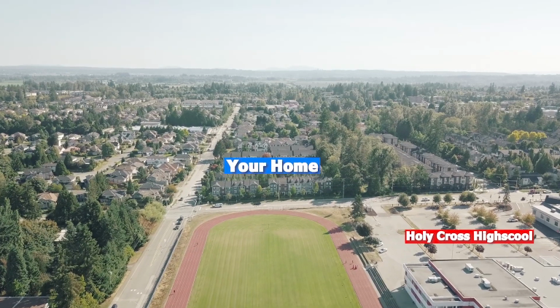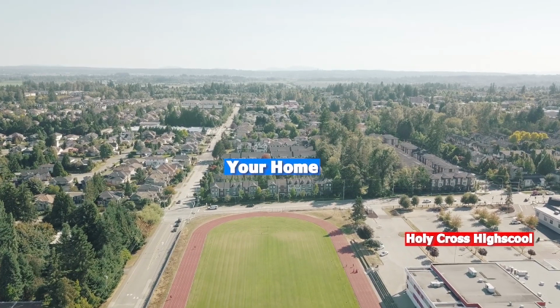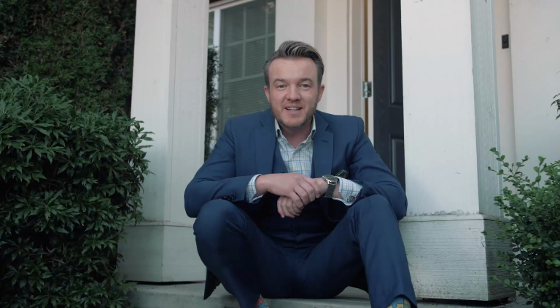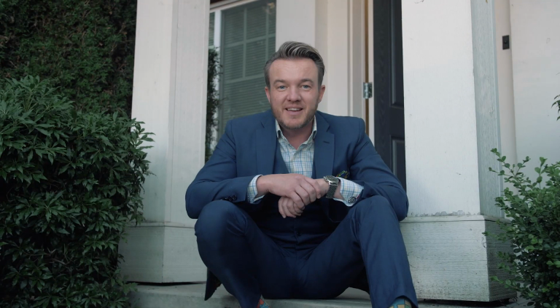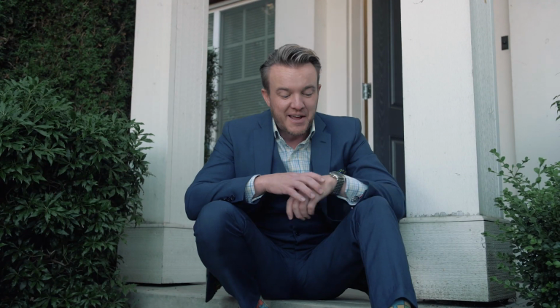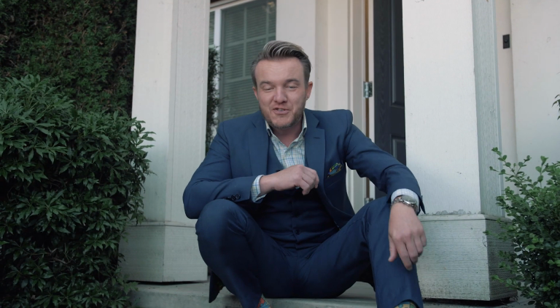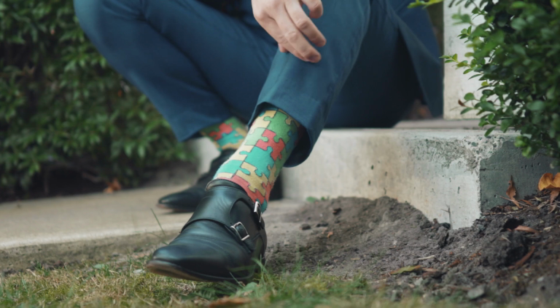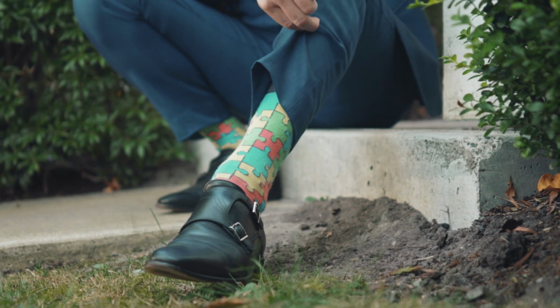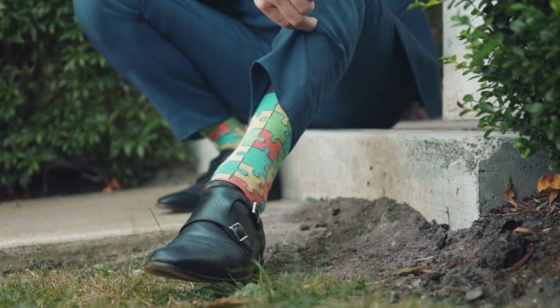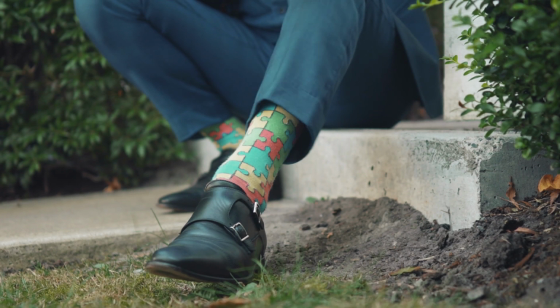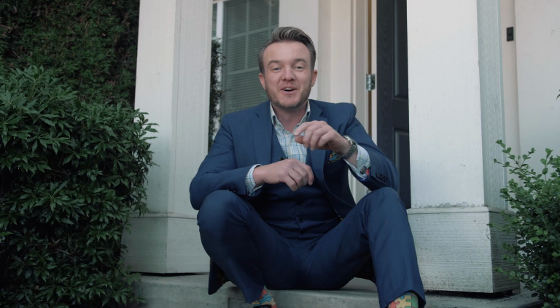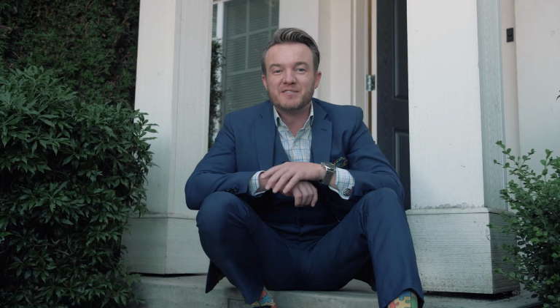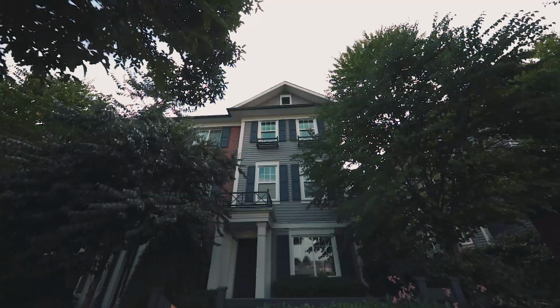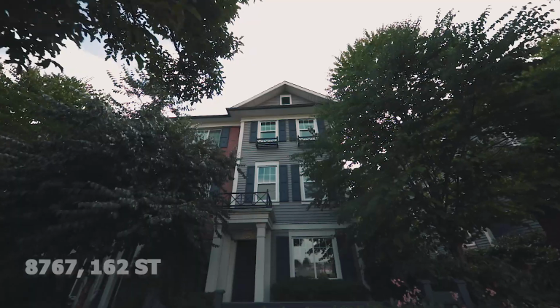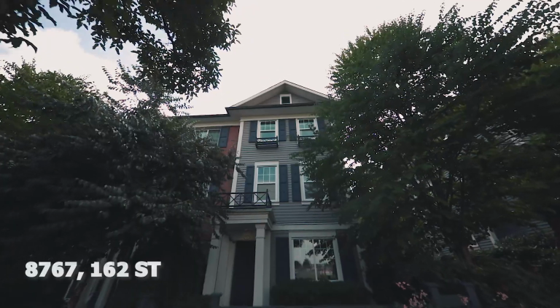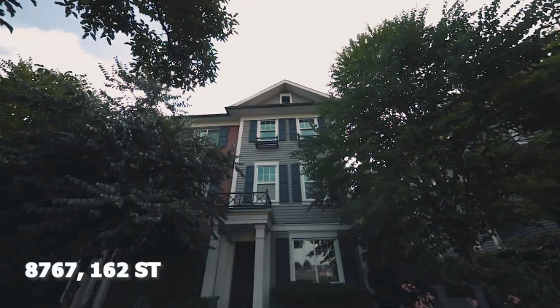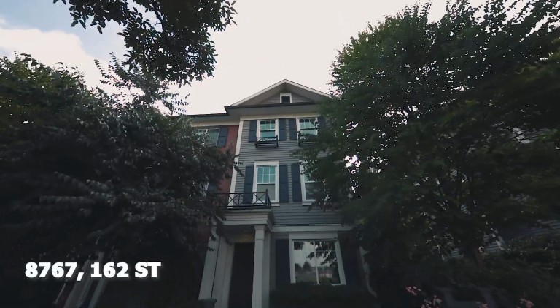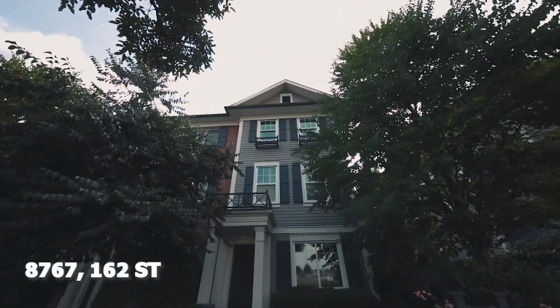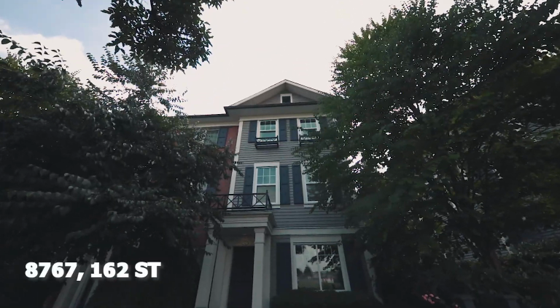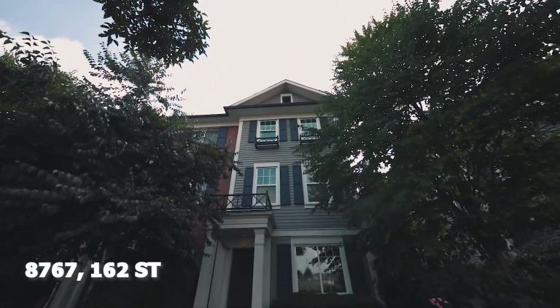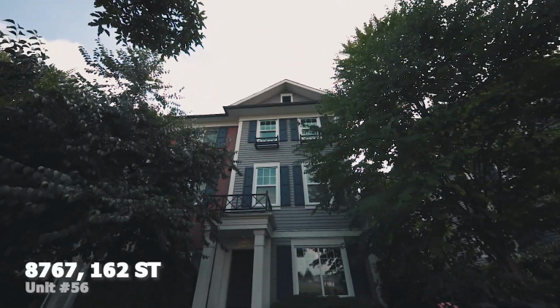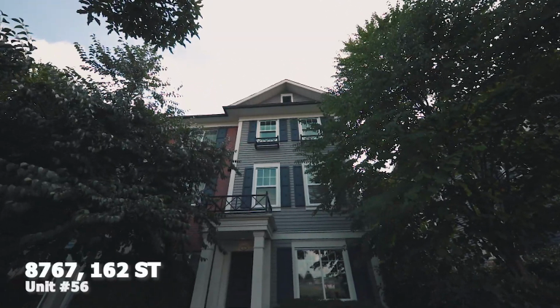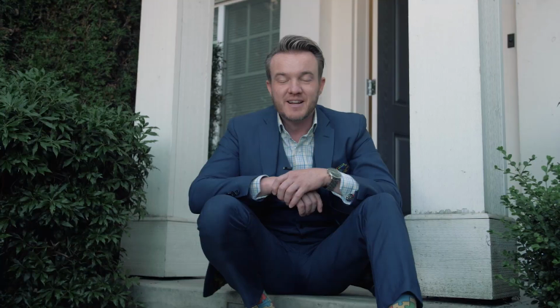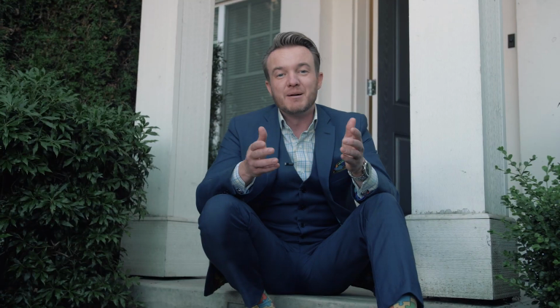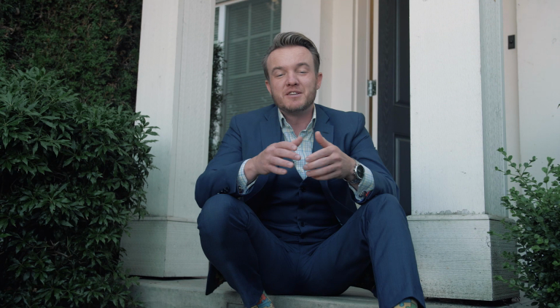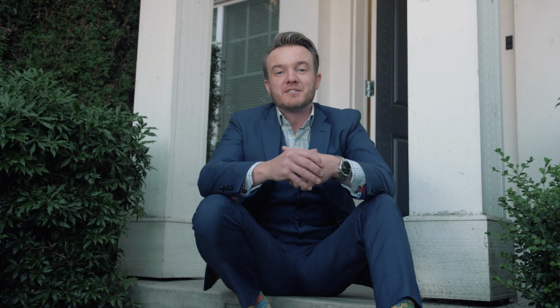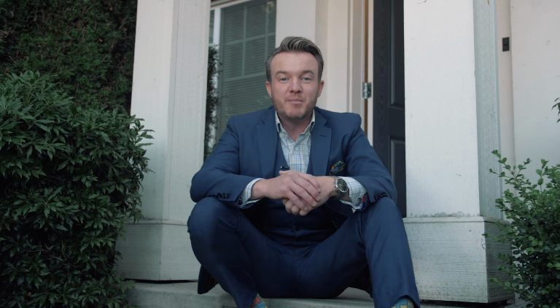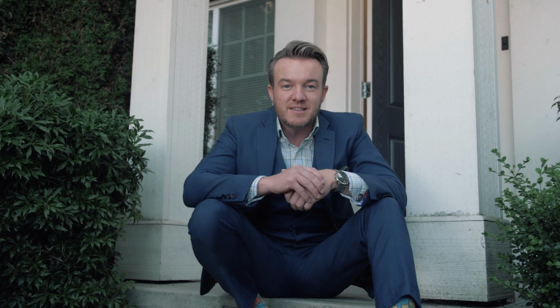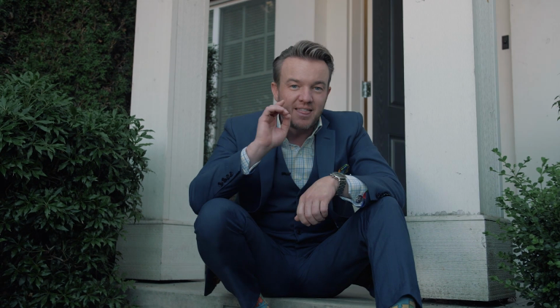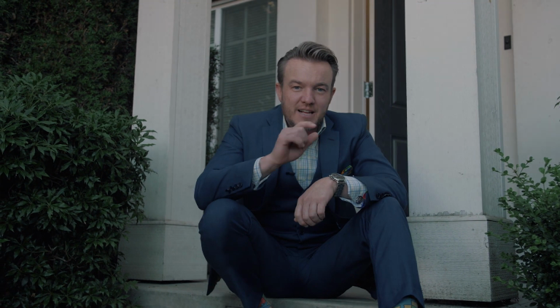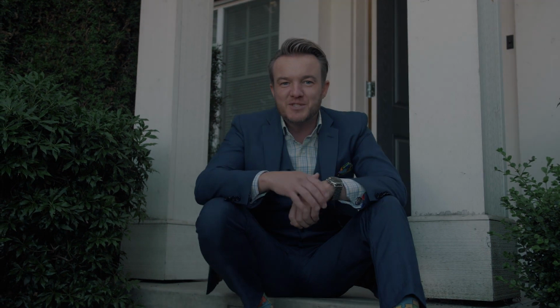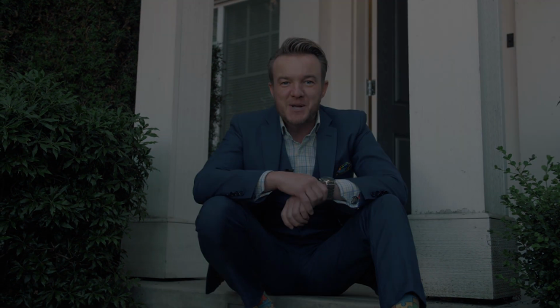So if you like fancy things, just like my socks, you're going to love 8767 162 Street, Unit 56. I'm Jesse Johnson with RE/MAX, and thanks for watching the video.